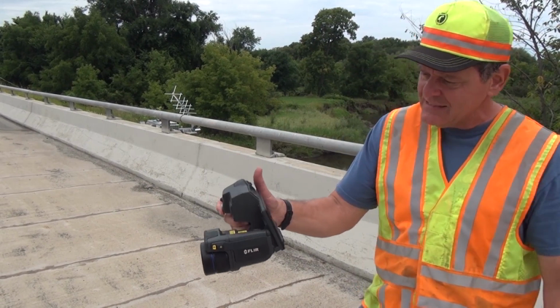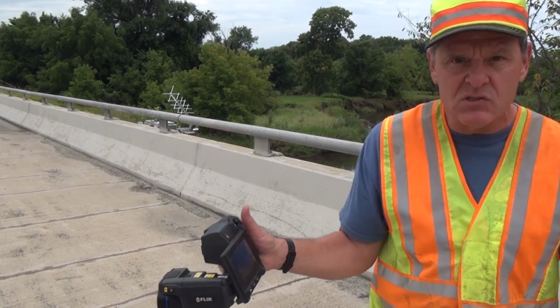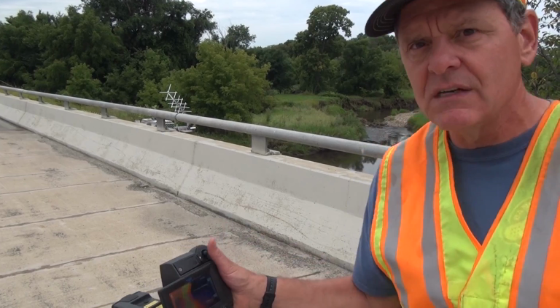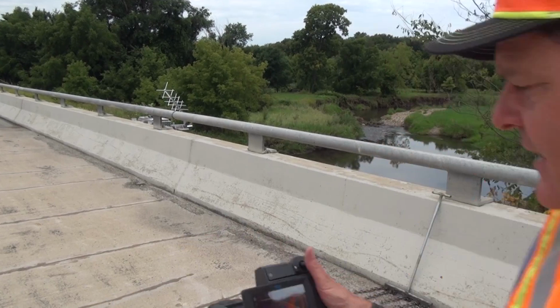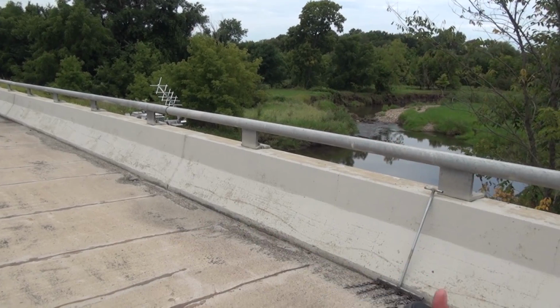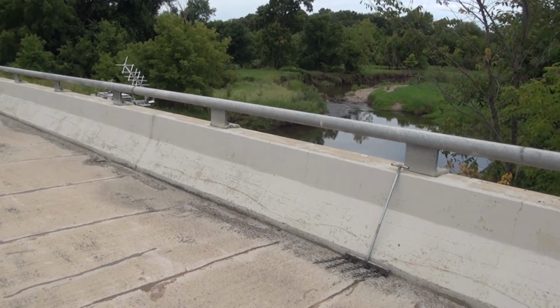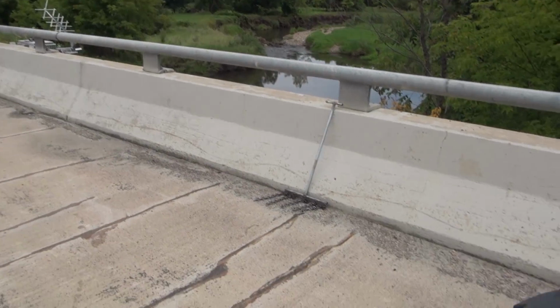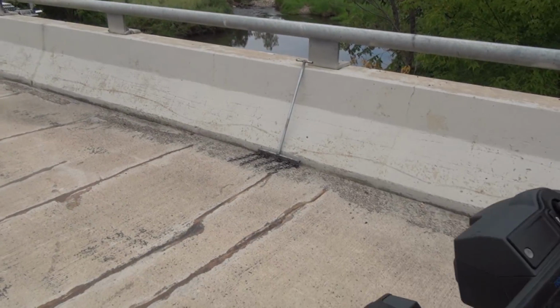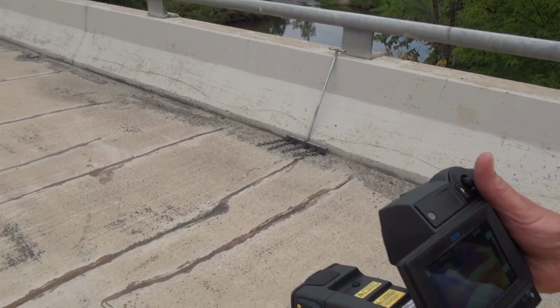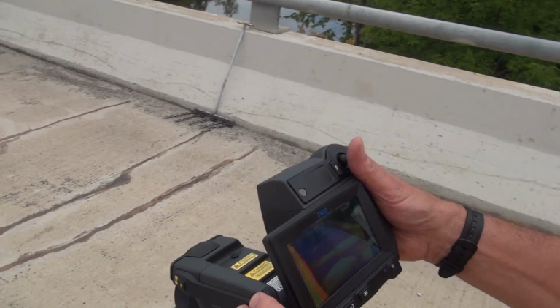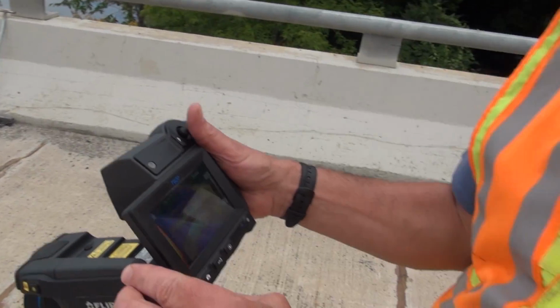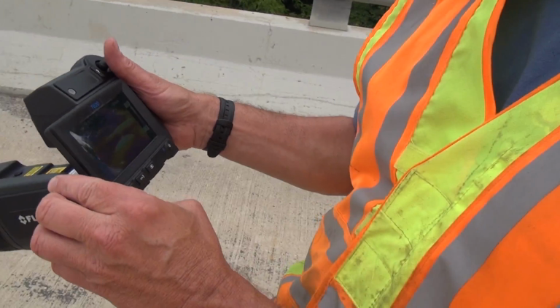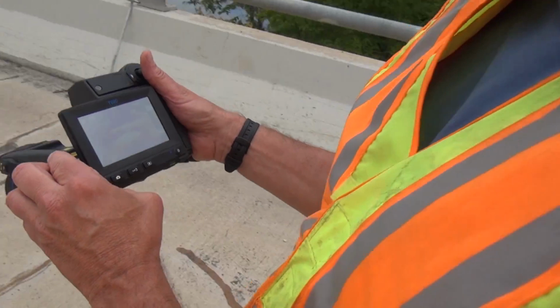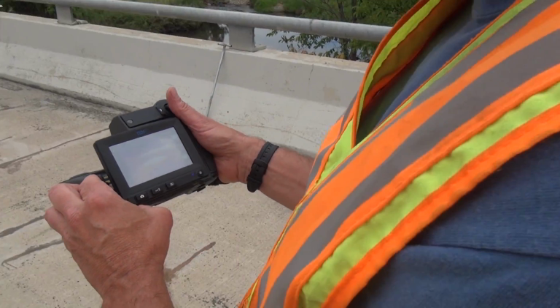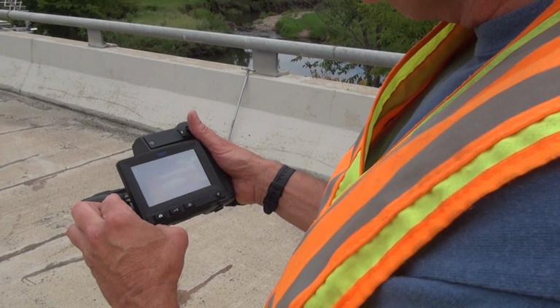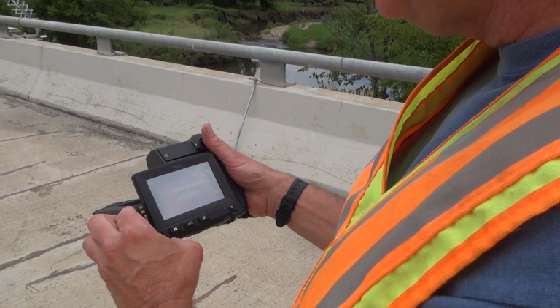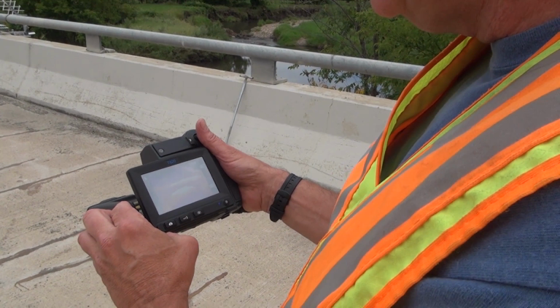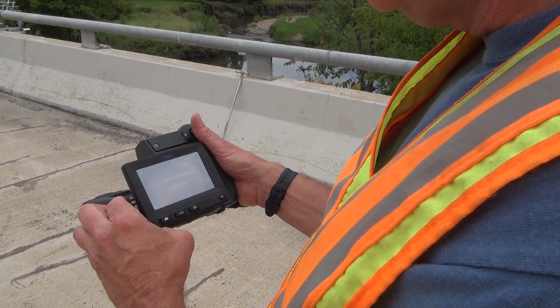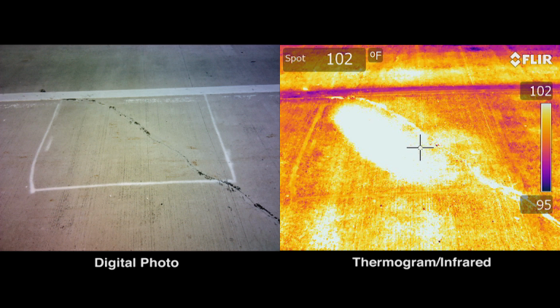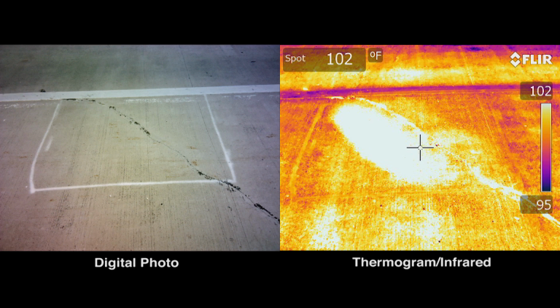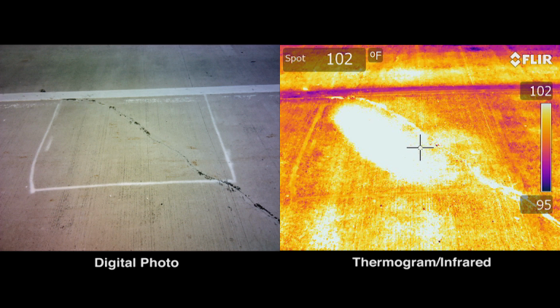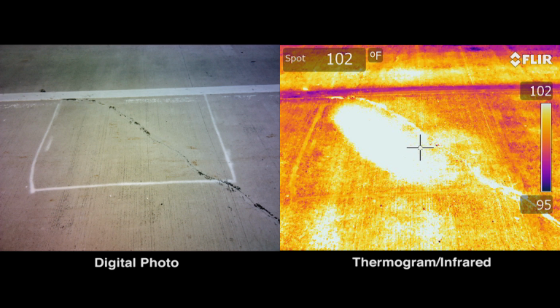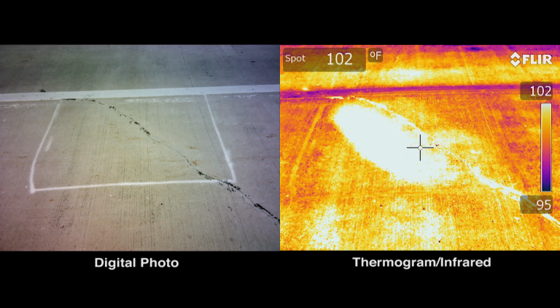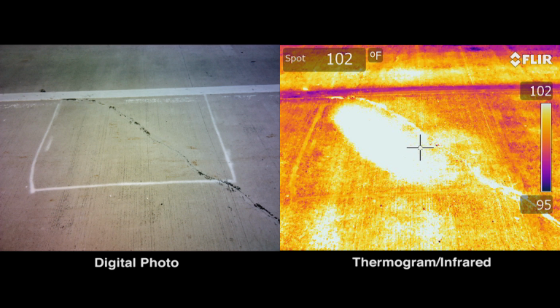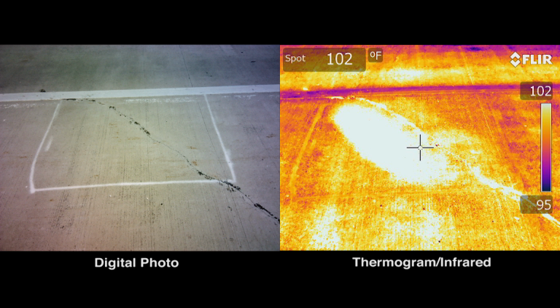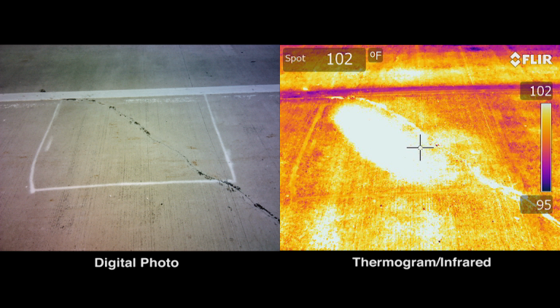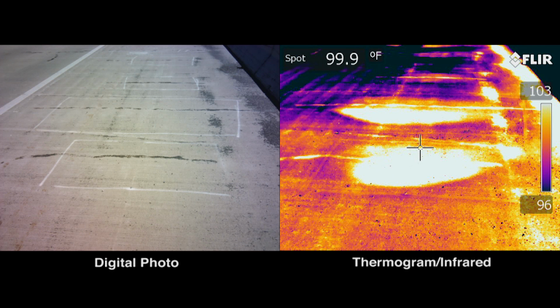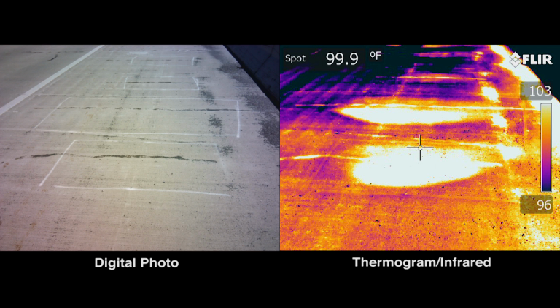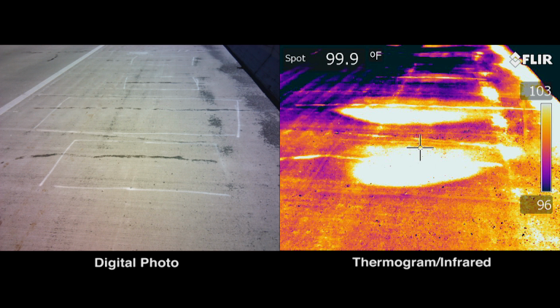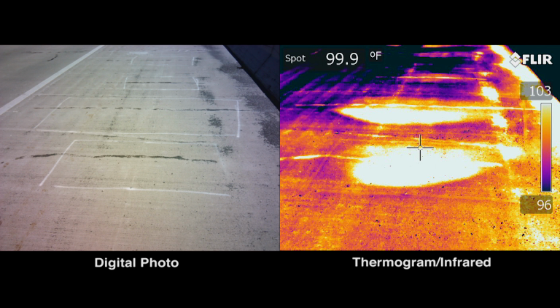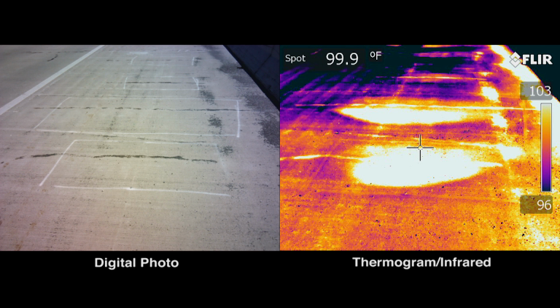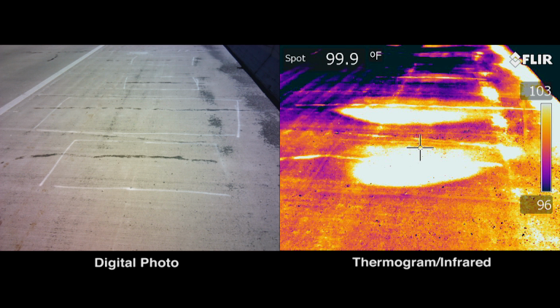I can take pictures of this — I'll show you how that works. Let's say we sit back and we take a picture of this. It gives you two pictures: it gives you the thermogram, and it also gives you a digital picture of it.